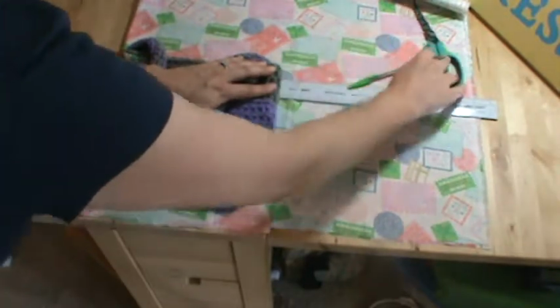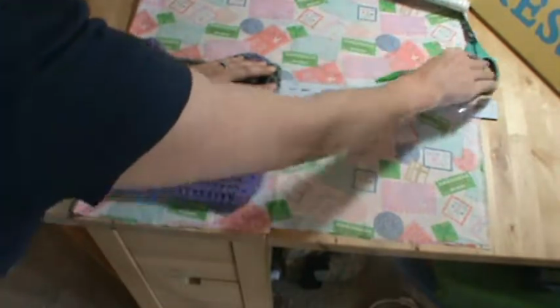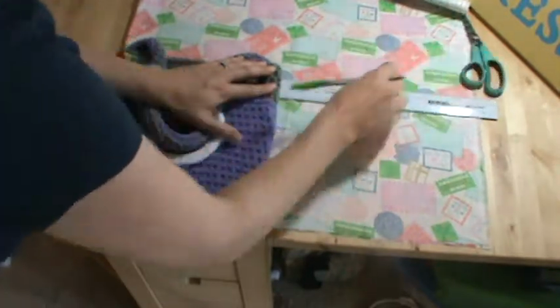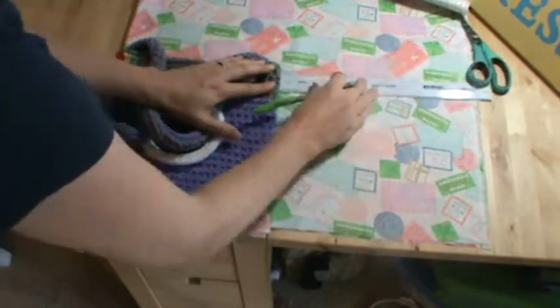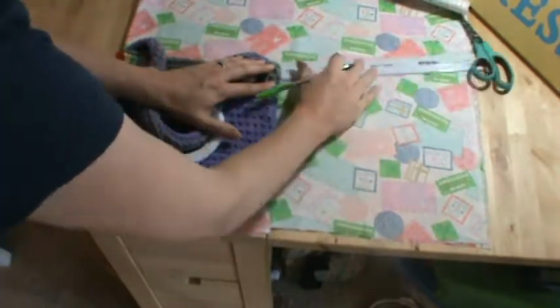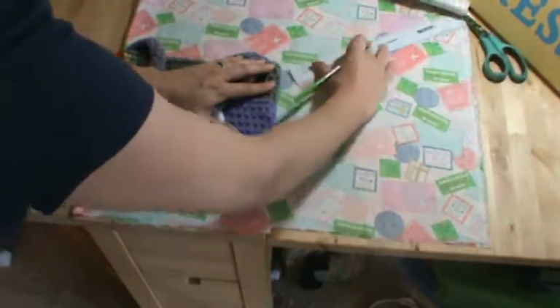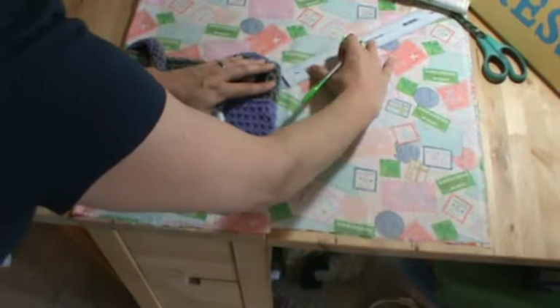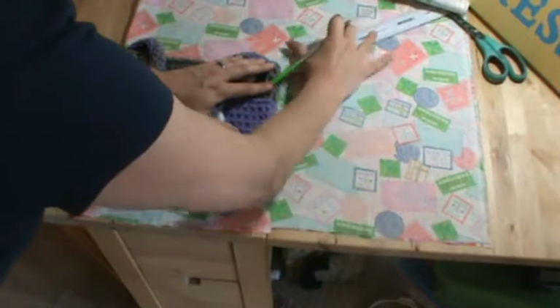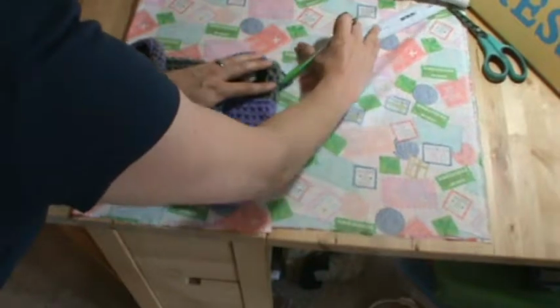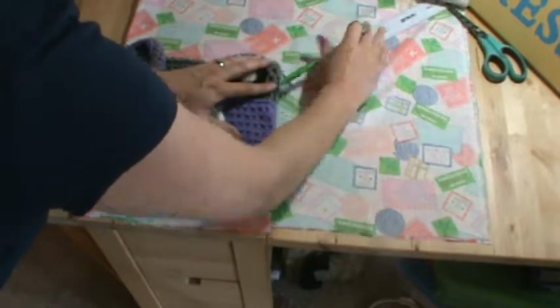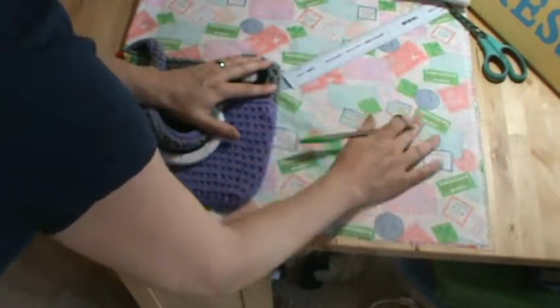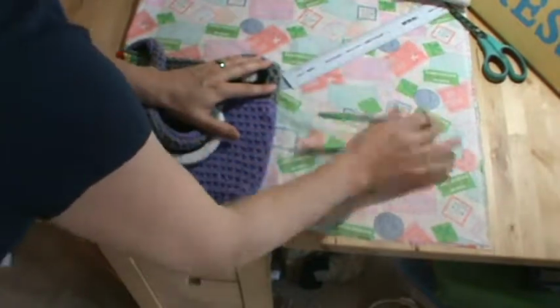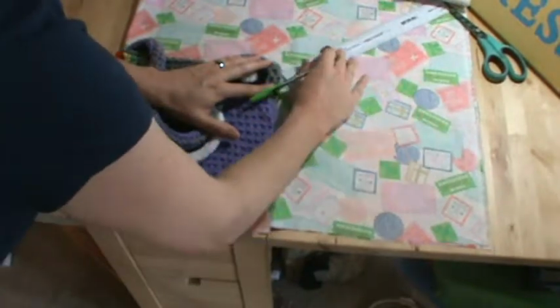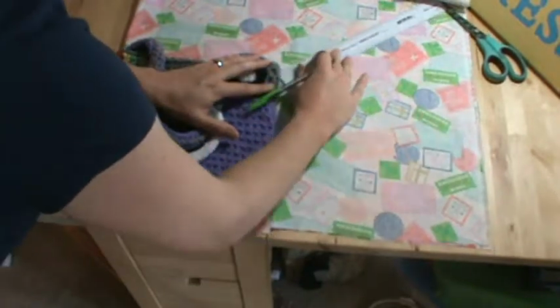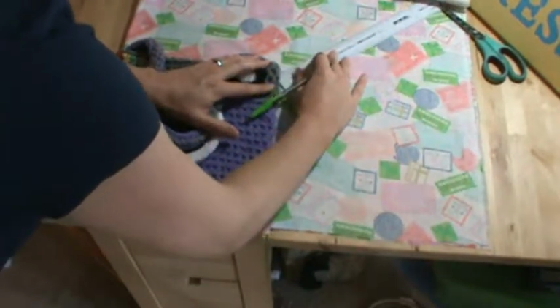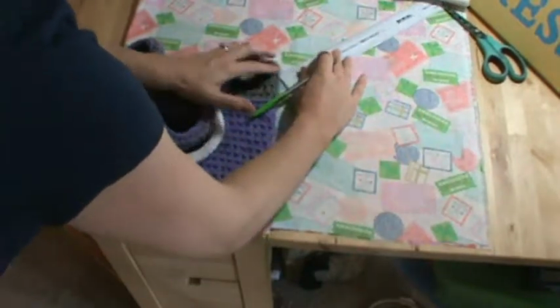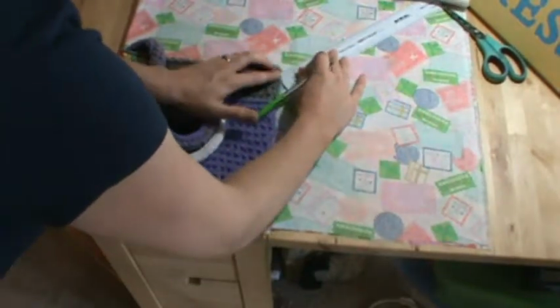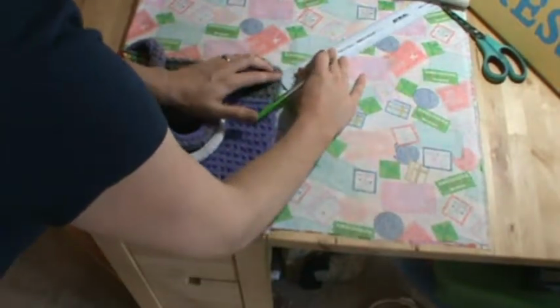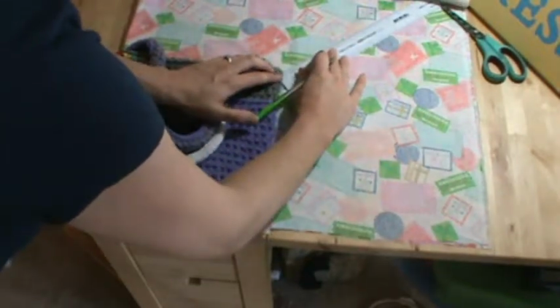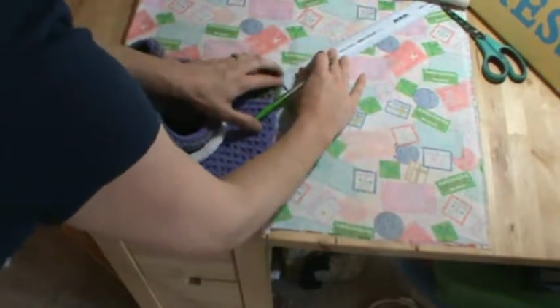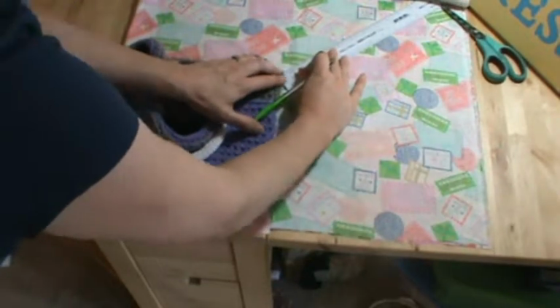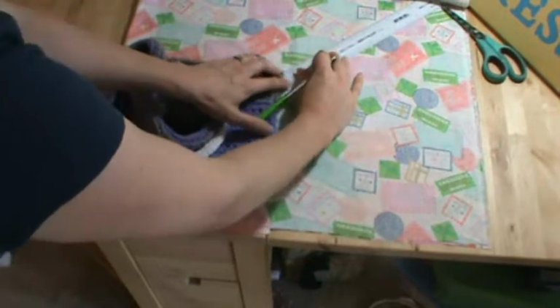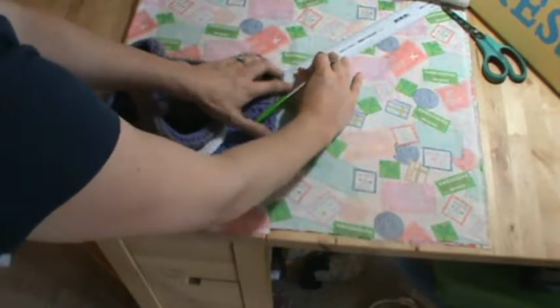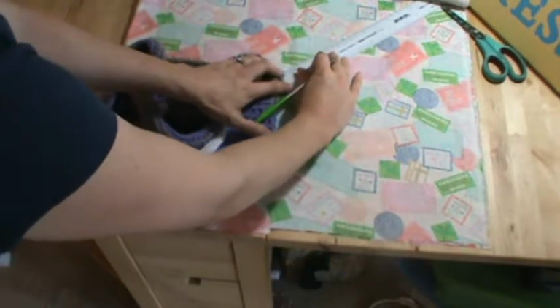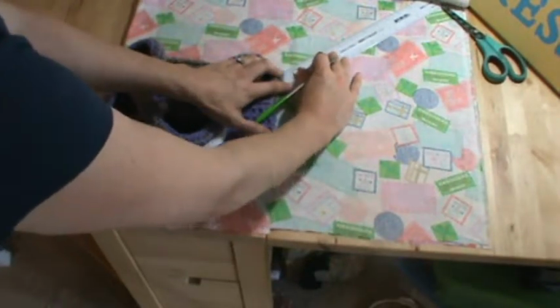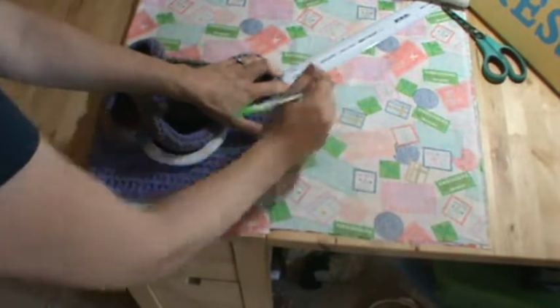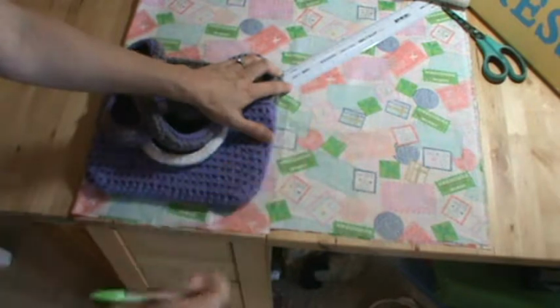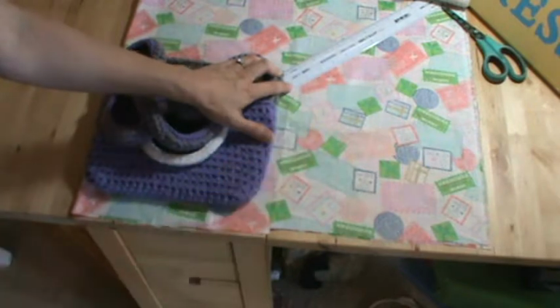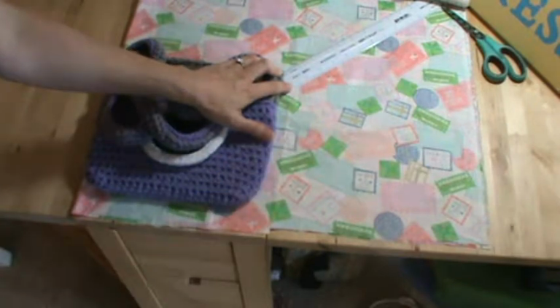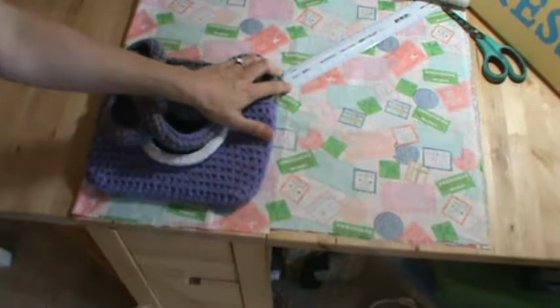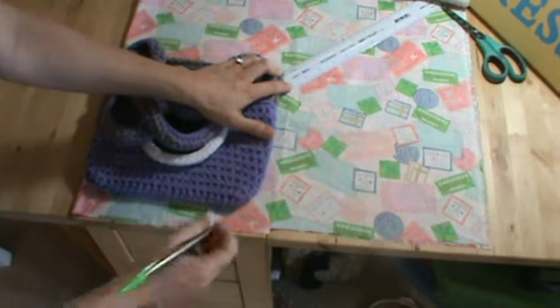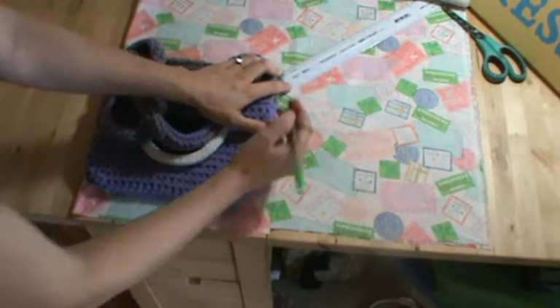Kind of when you get to the corners, I angle mine. You've got to angle out from the corner, like that.